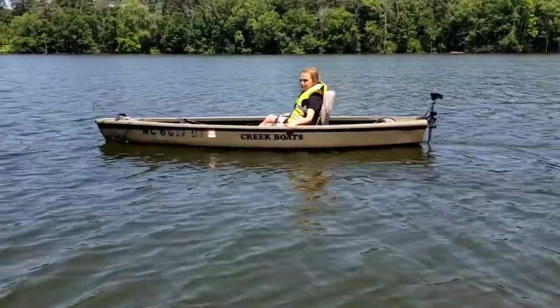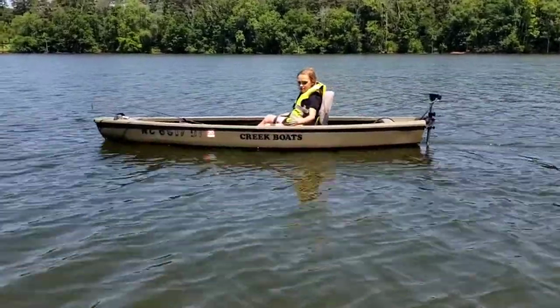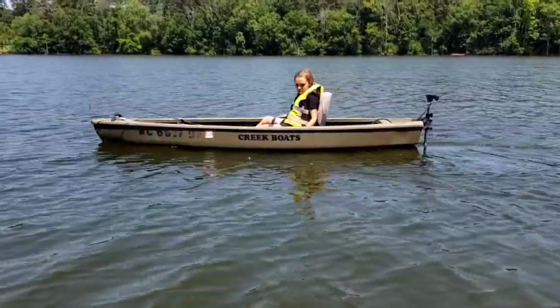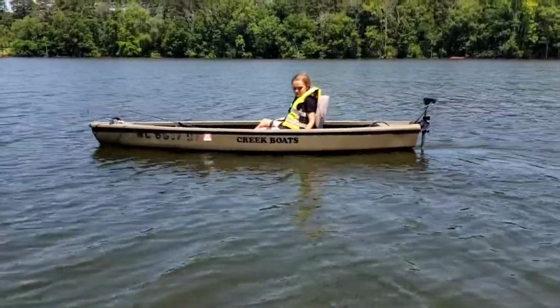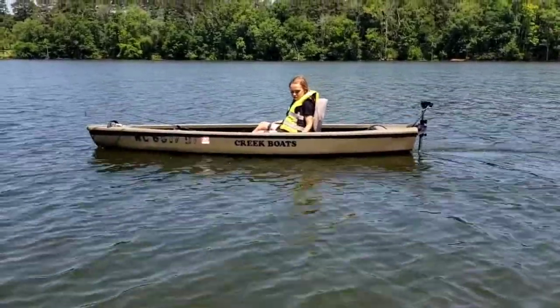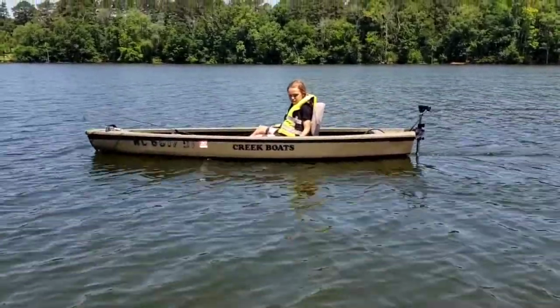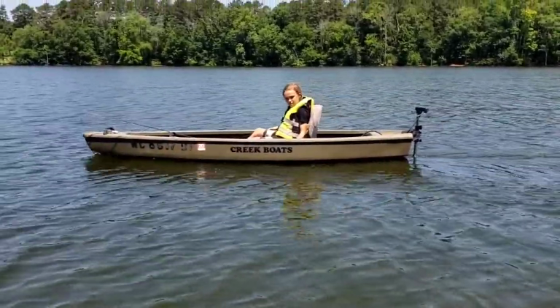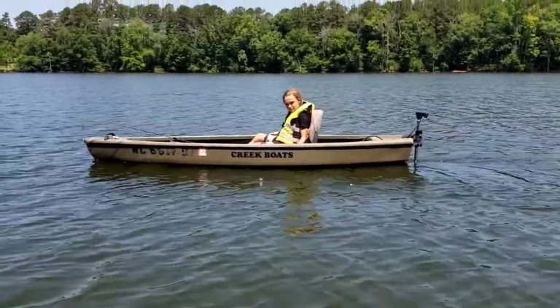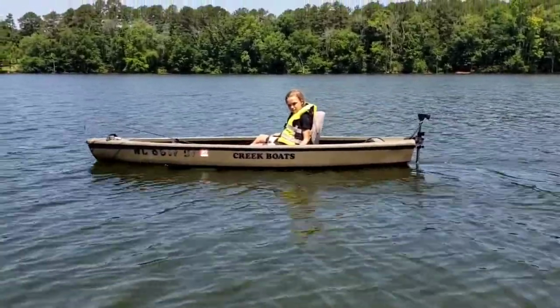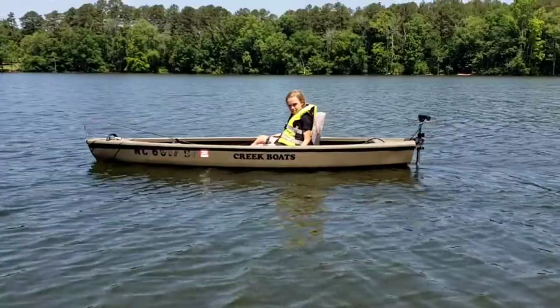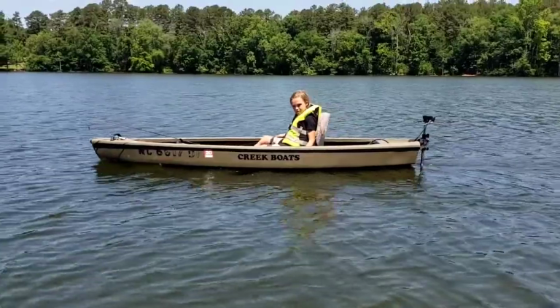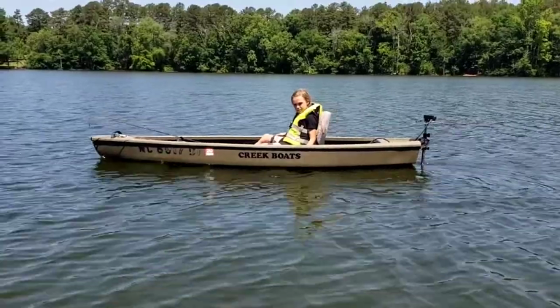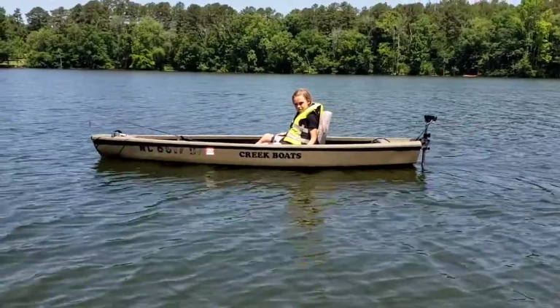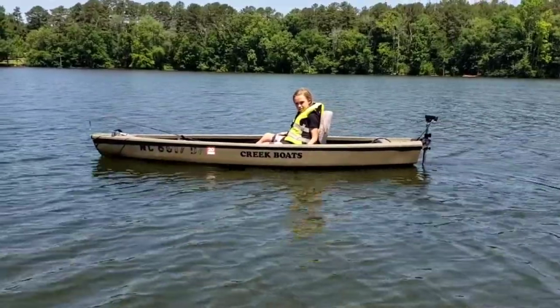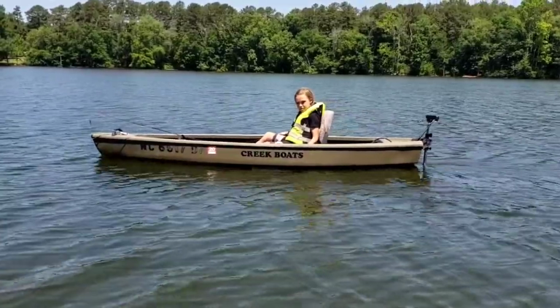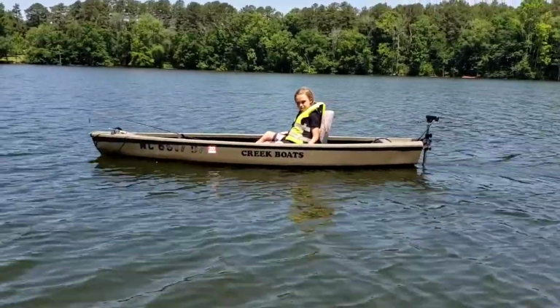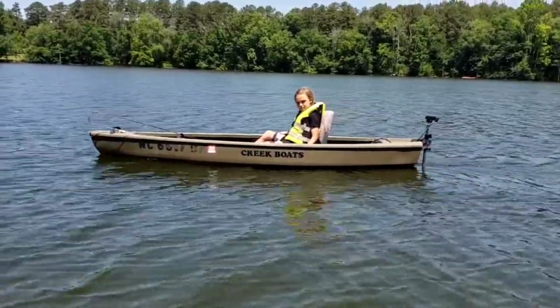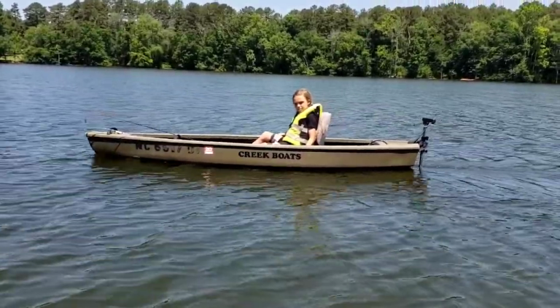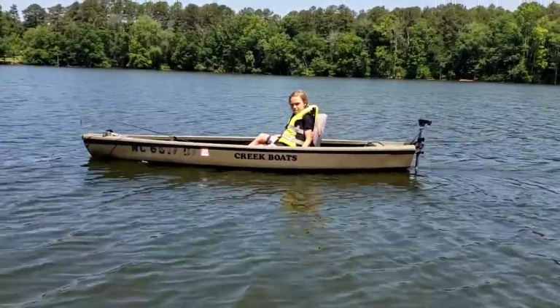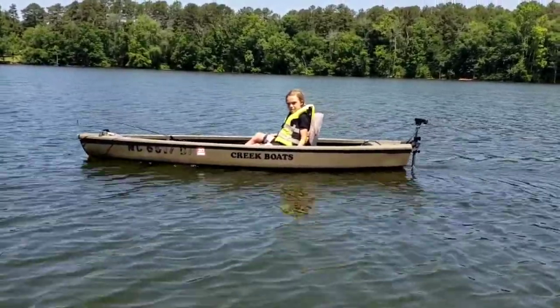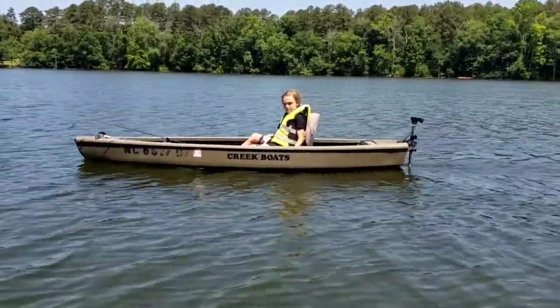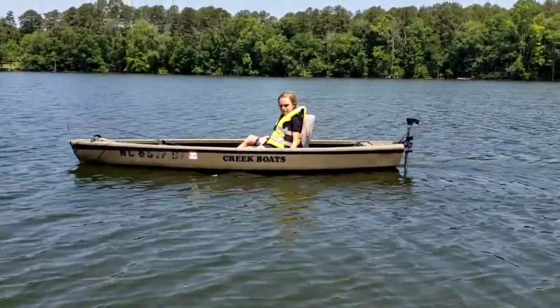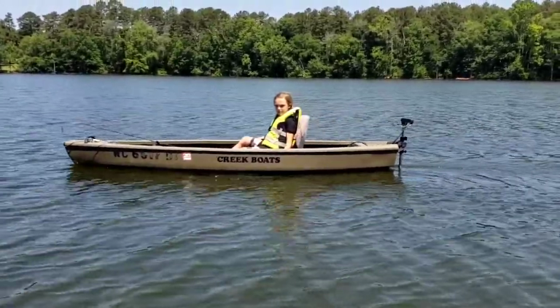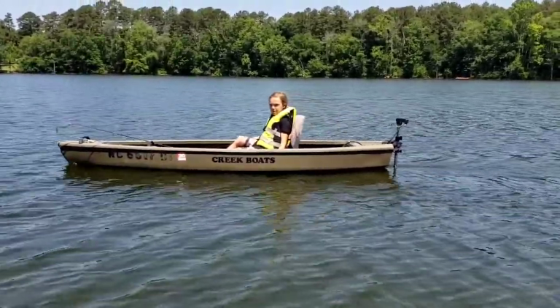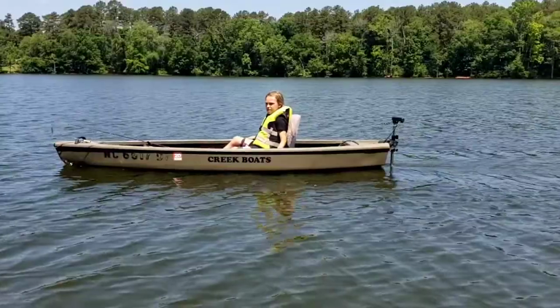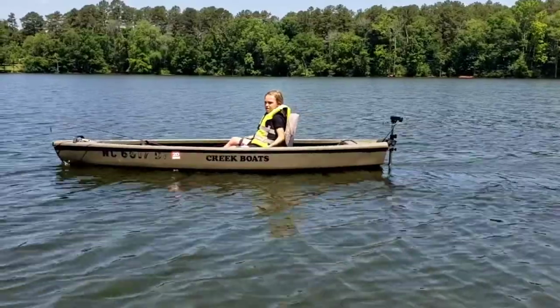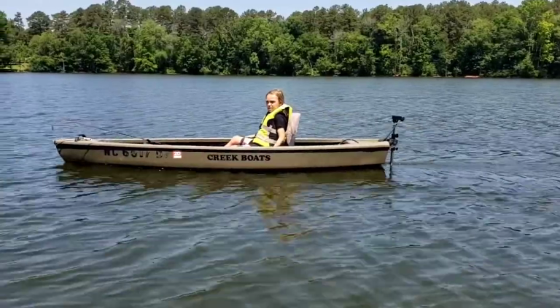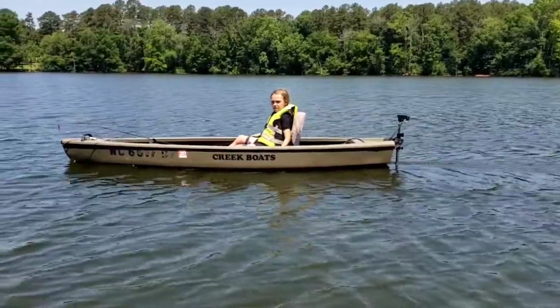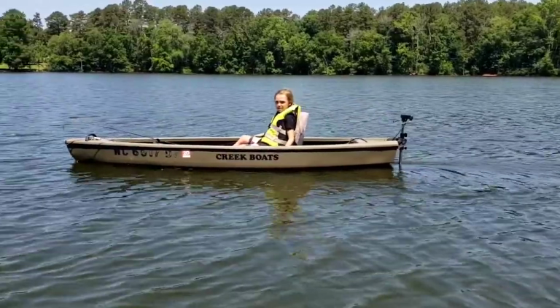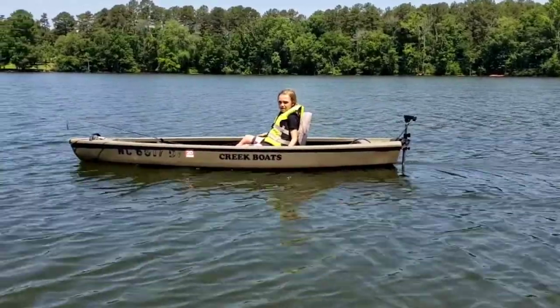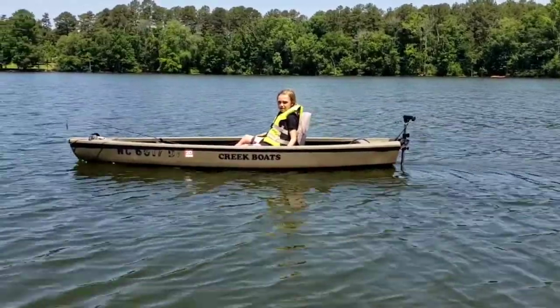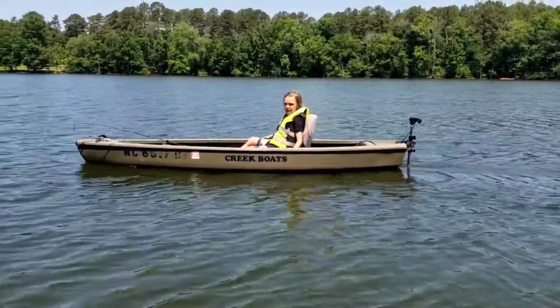But anyways, we just wanted to show you the creek boat. Thanks for watching. If you have any questions, leave them down below. Please hit that subscribe button if you haven't already. Take care, bye.